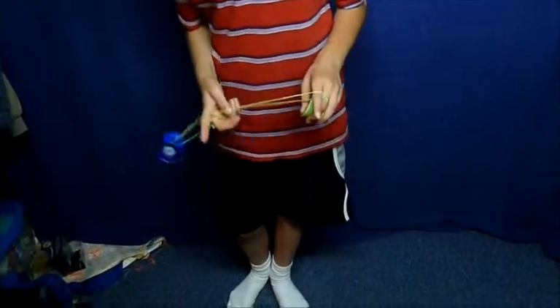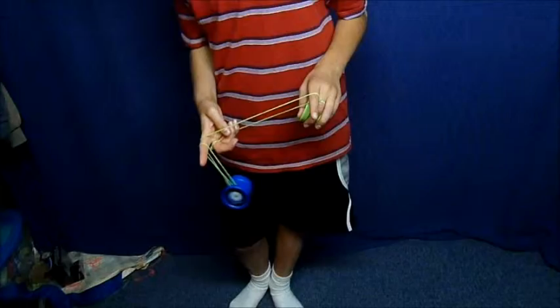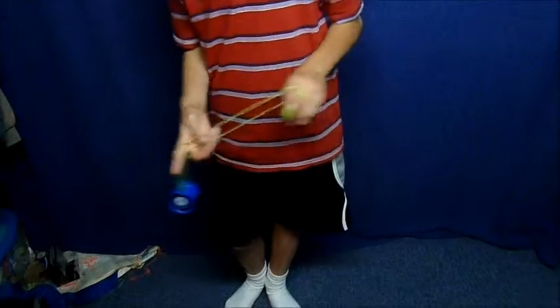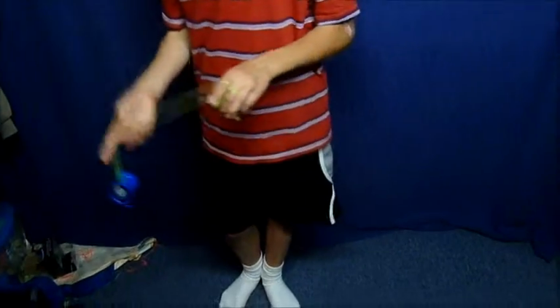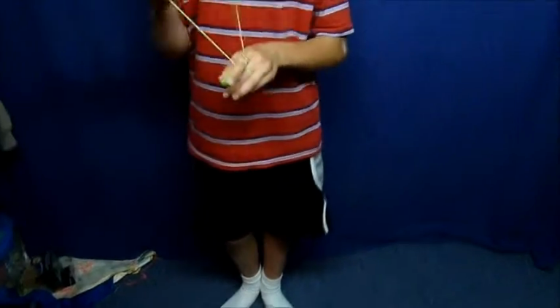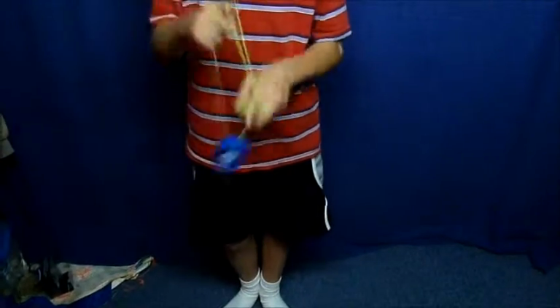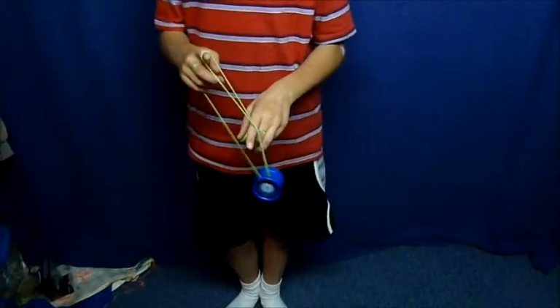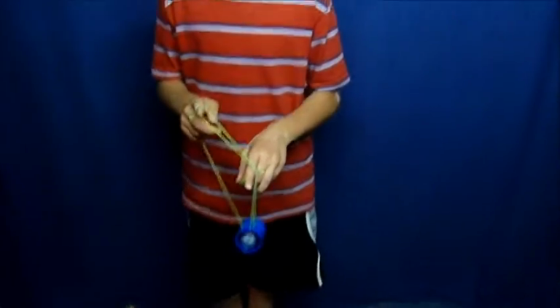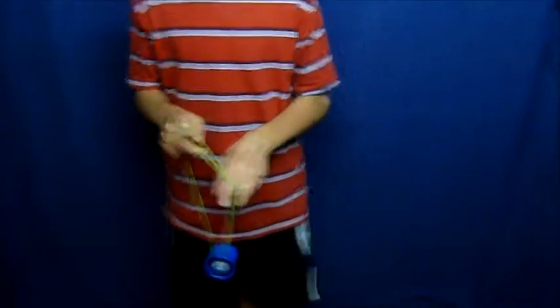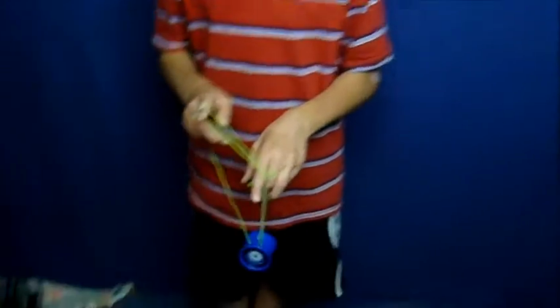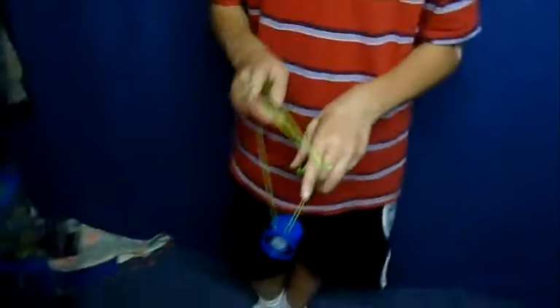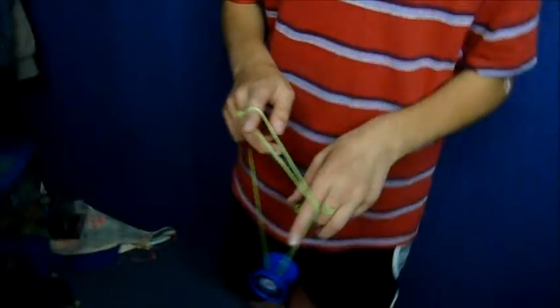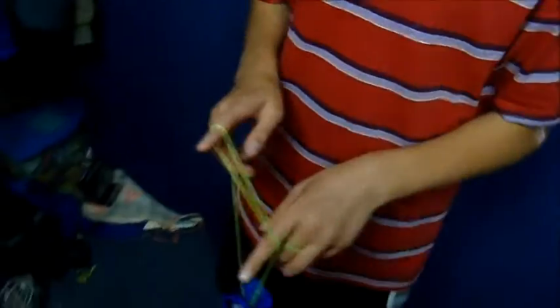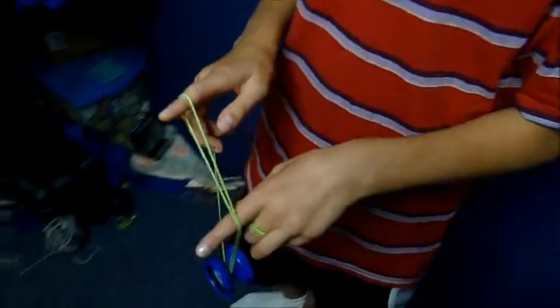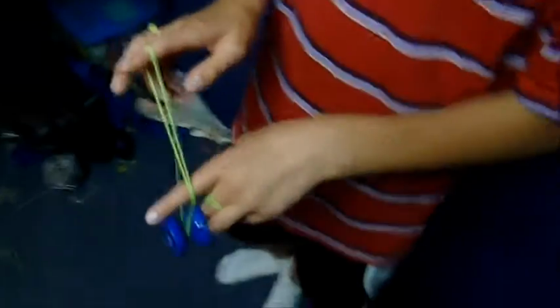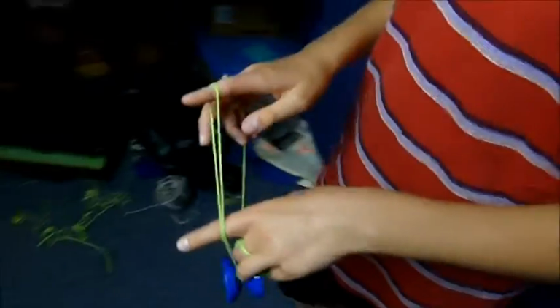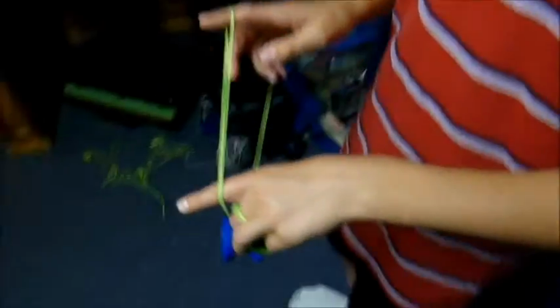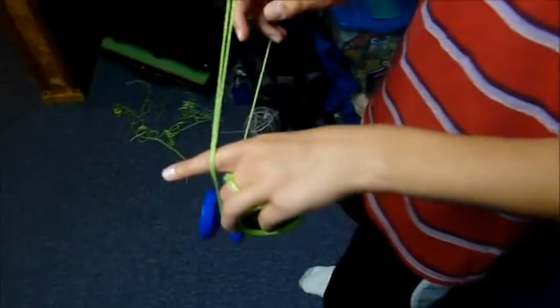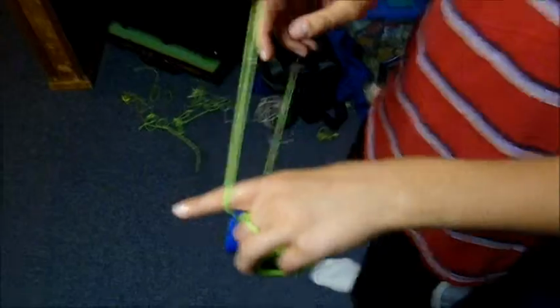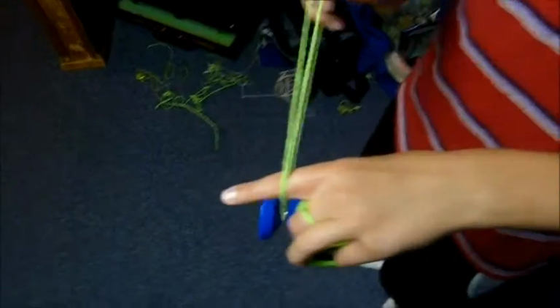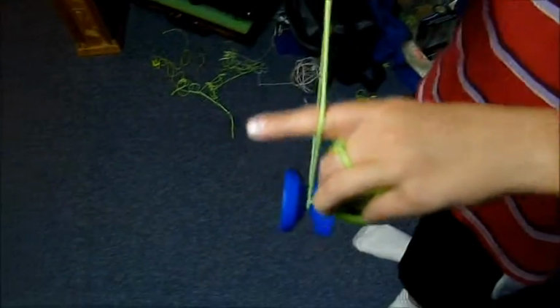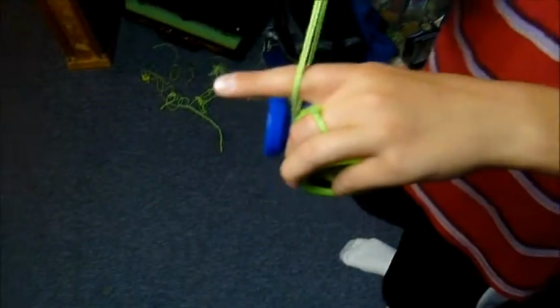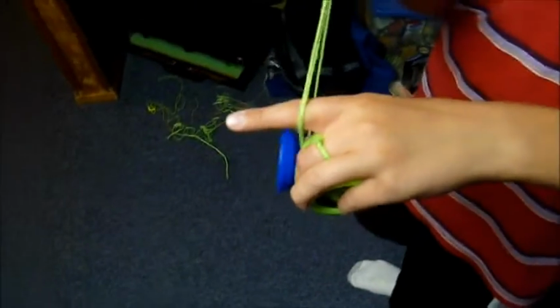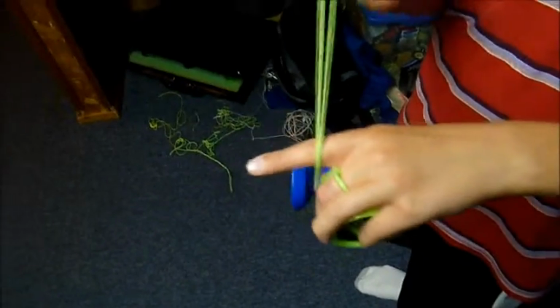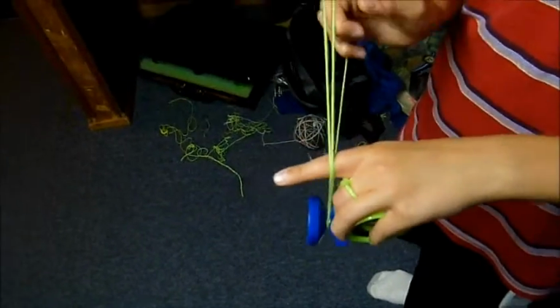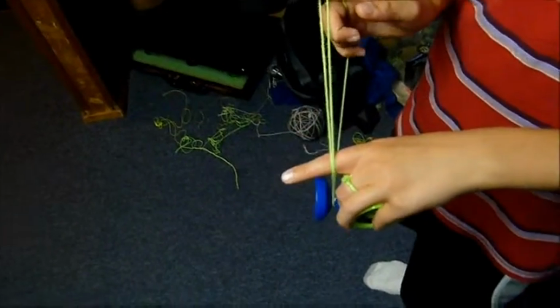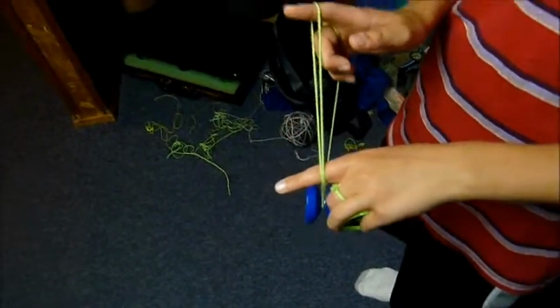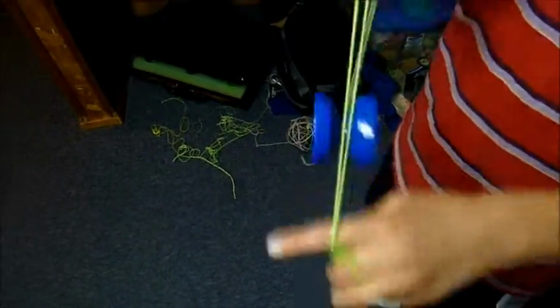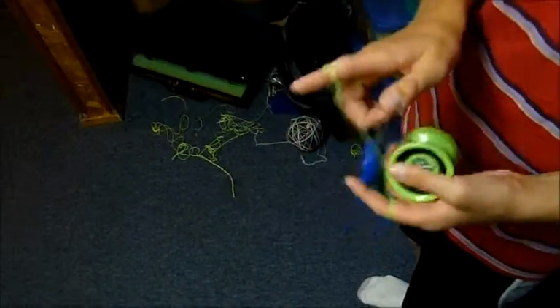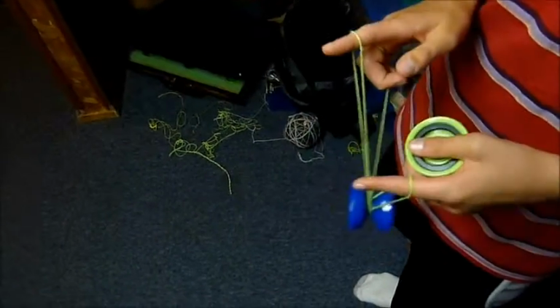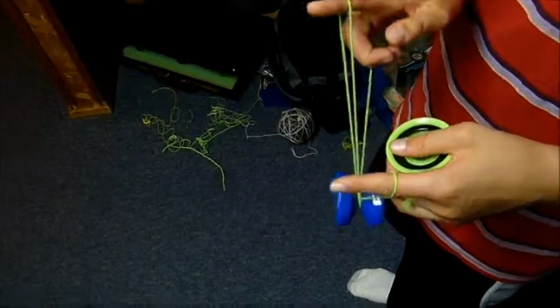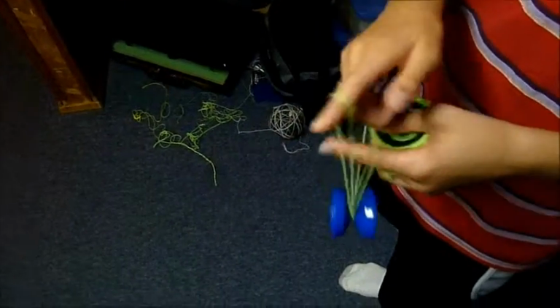What you are going to do is swing it over like the trick Buddha's Revenge. Then you are going to pop the yoyo into both of those strings and over your pointer.